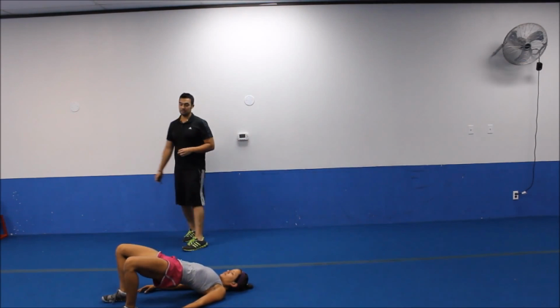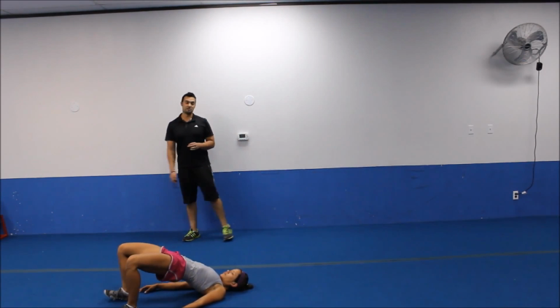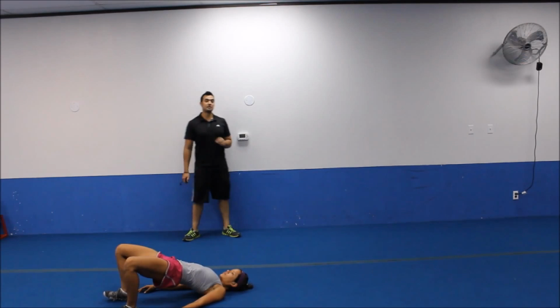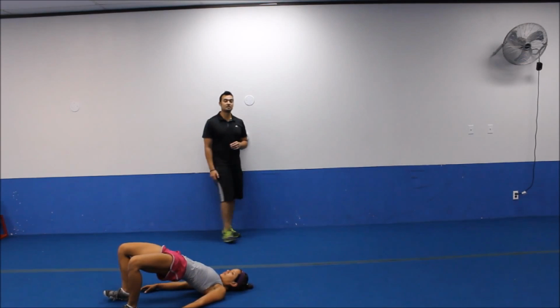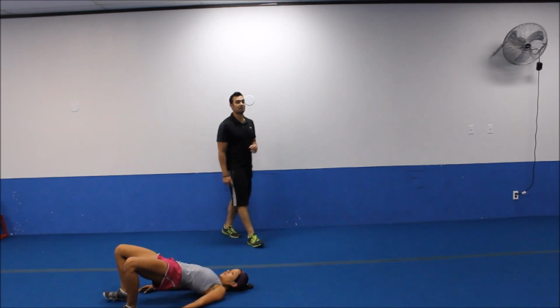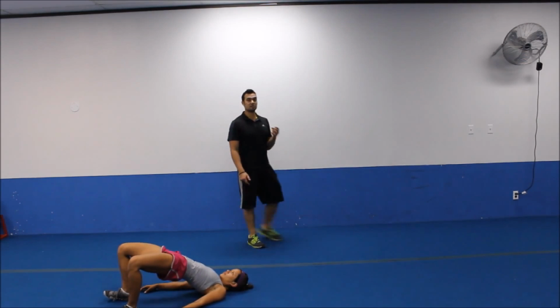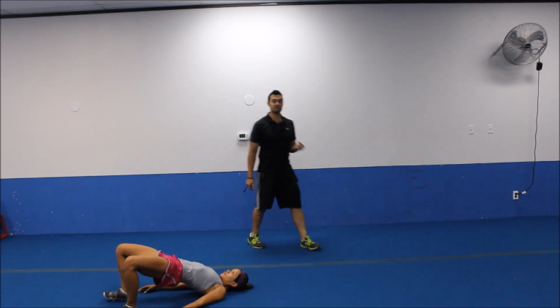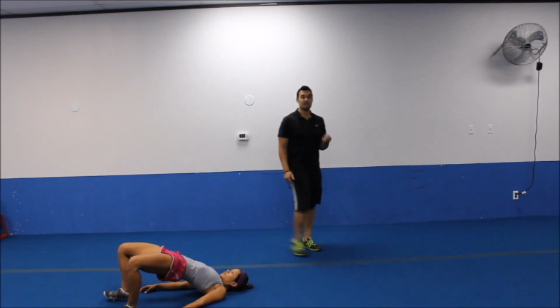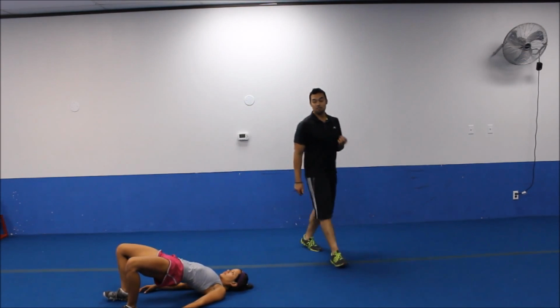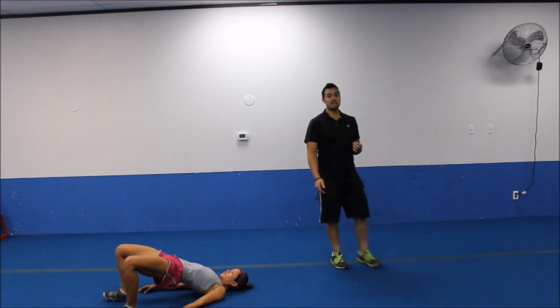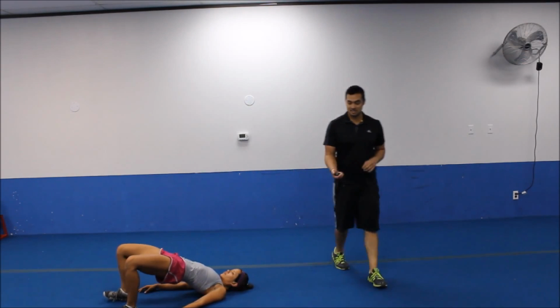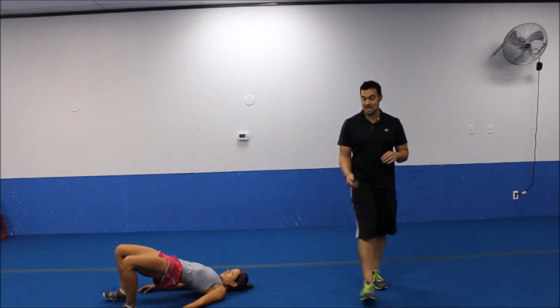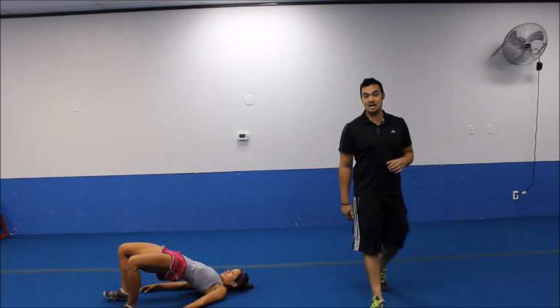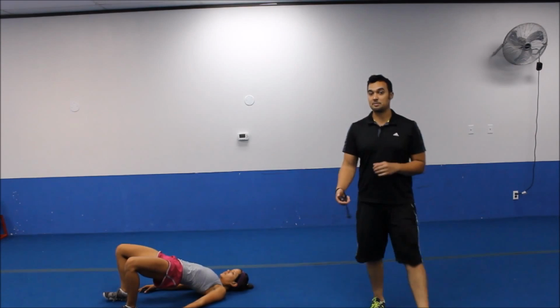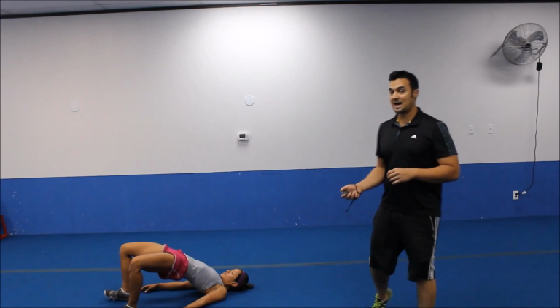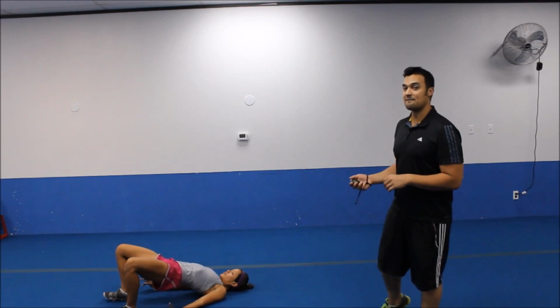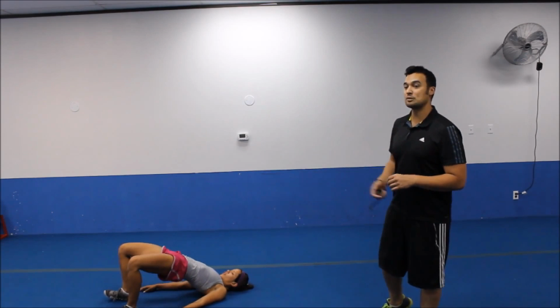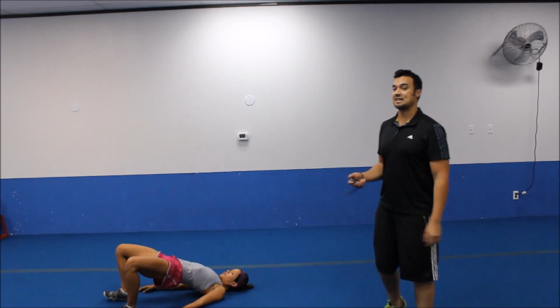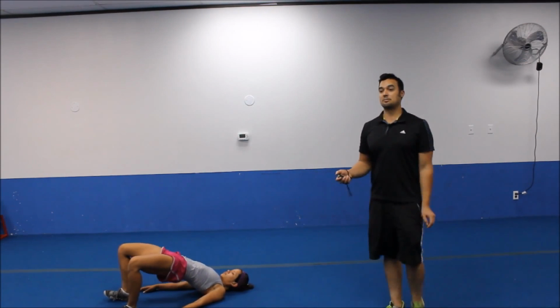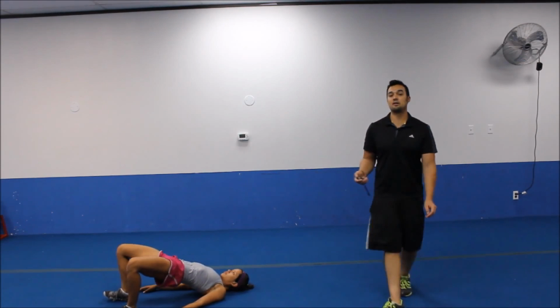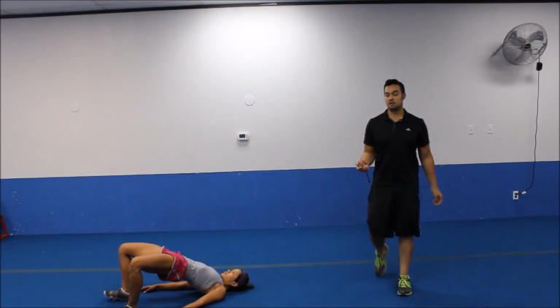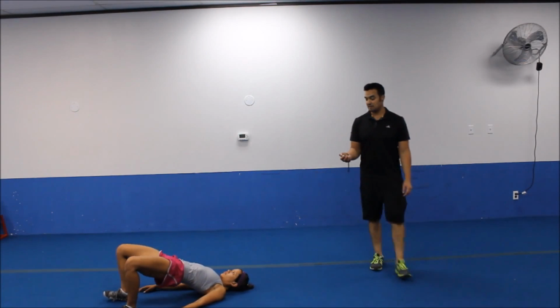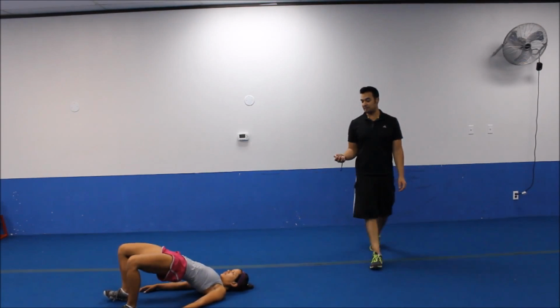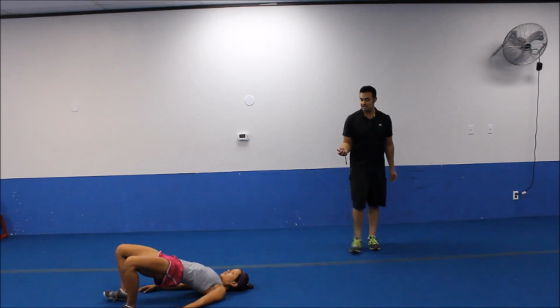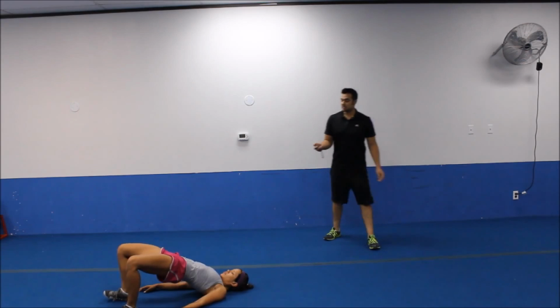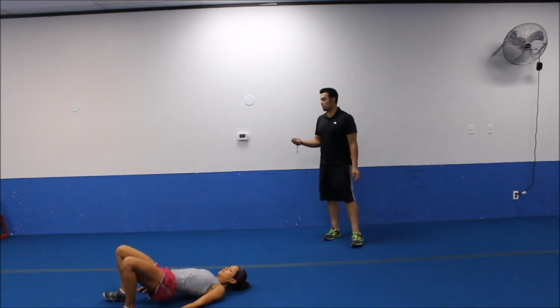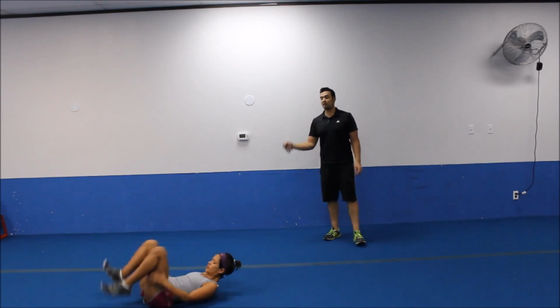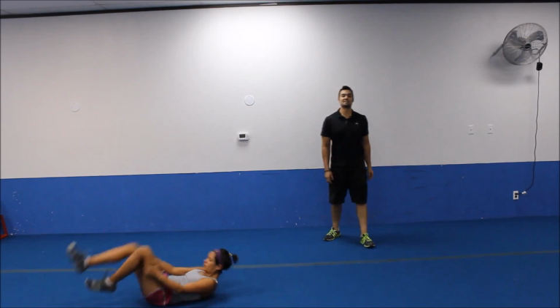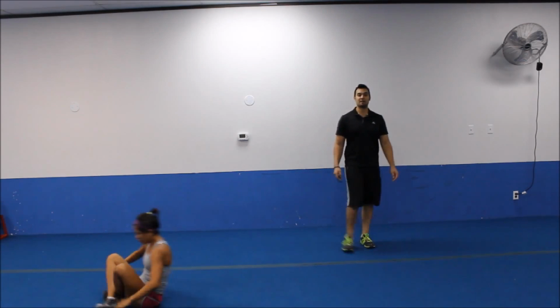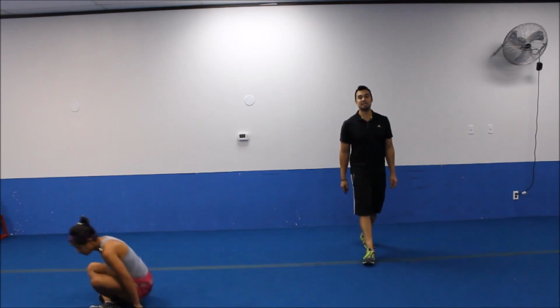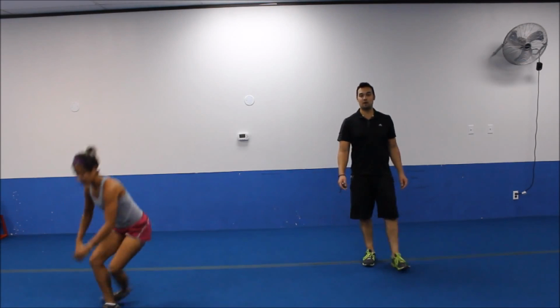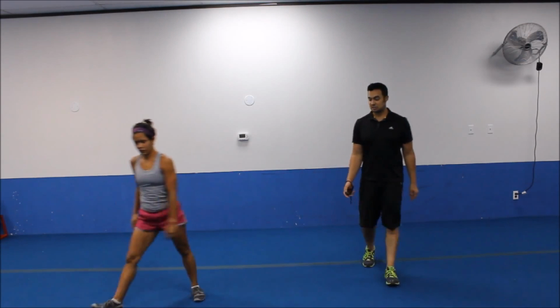There we go. So just barely coming down. Making sure you keep that butt engaged the entire time. Keep them up high. We've got five more seconds. We're going to bring it on up for another set. Ready? Three, two. All righty. Let's bring it on up. Plie squat position.